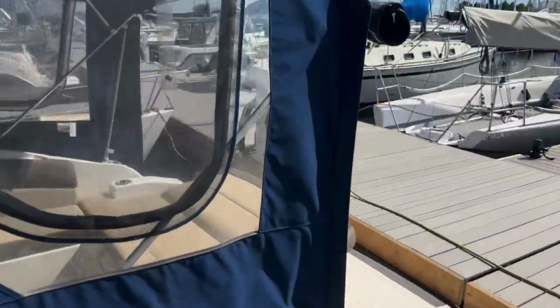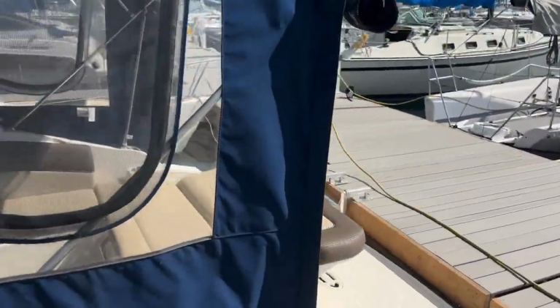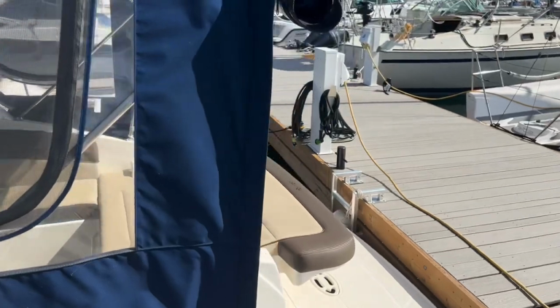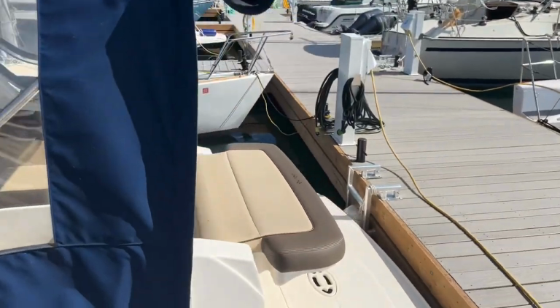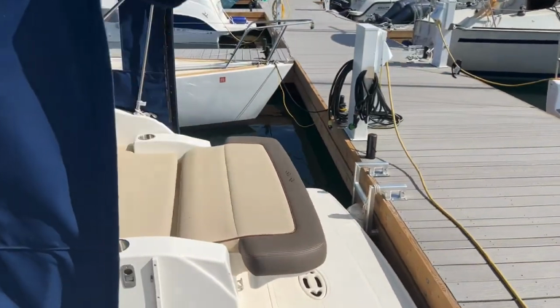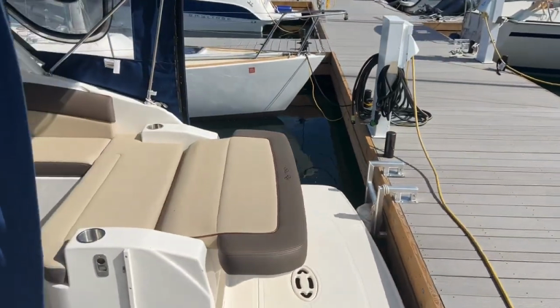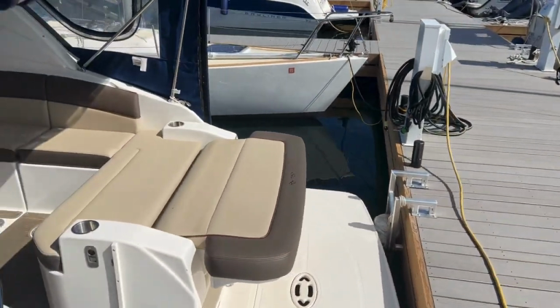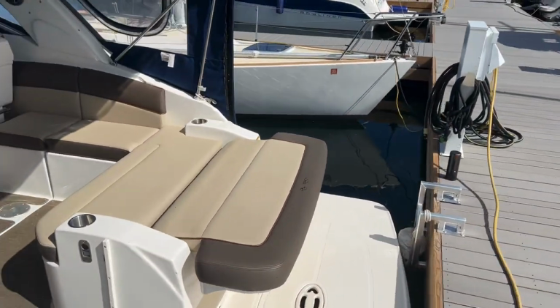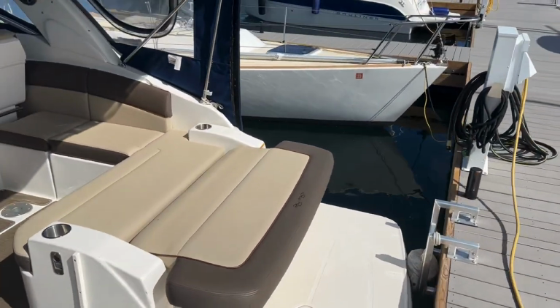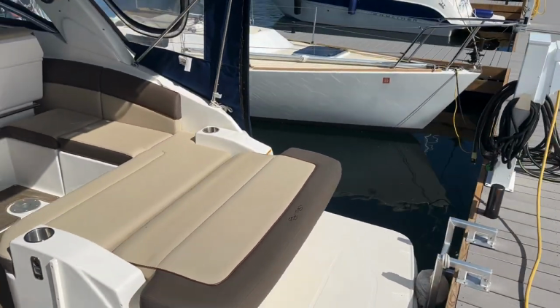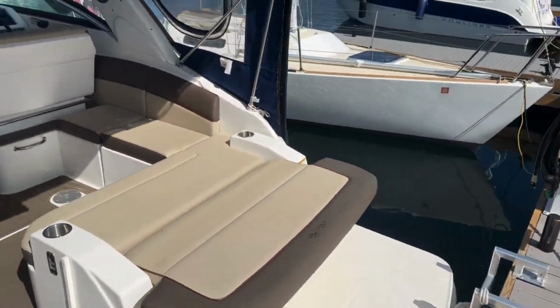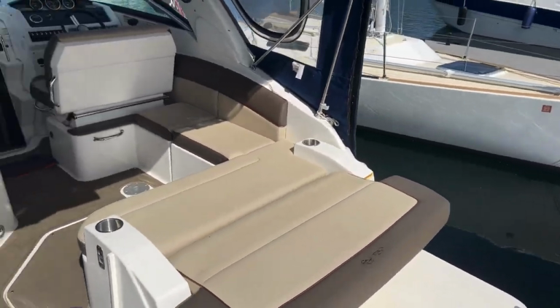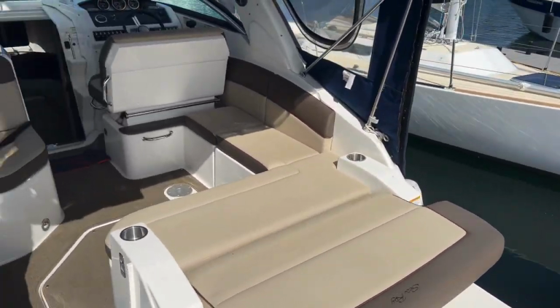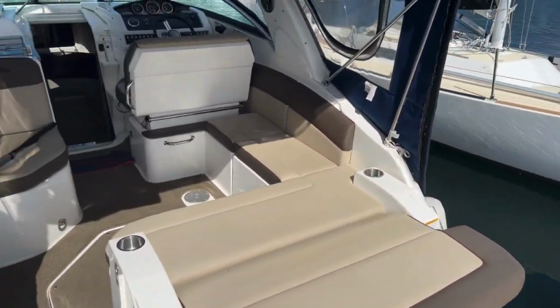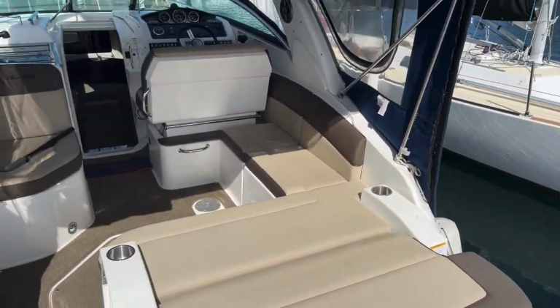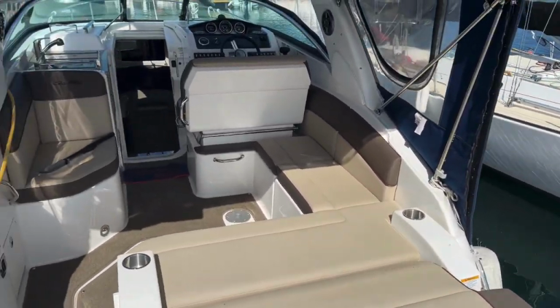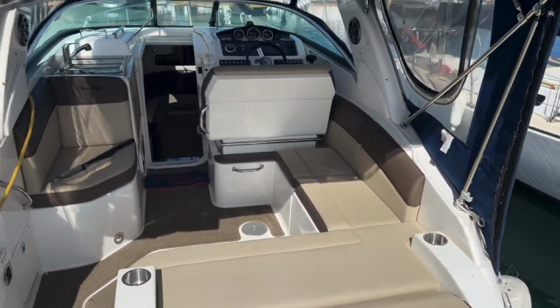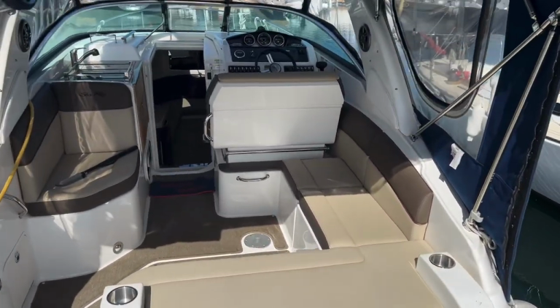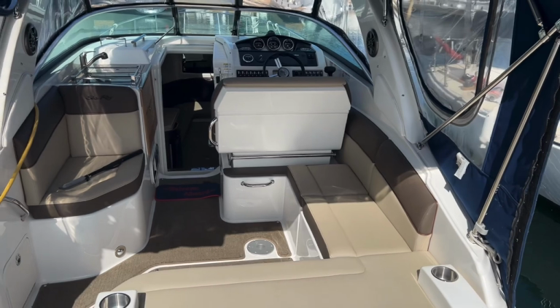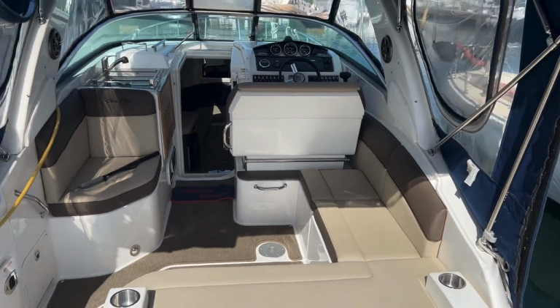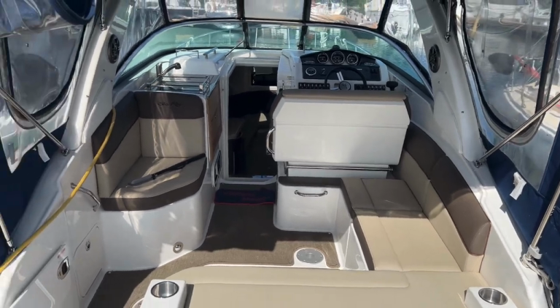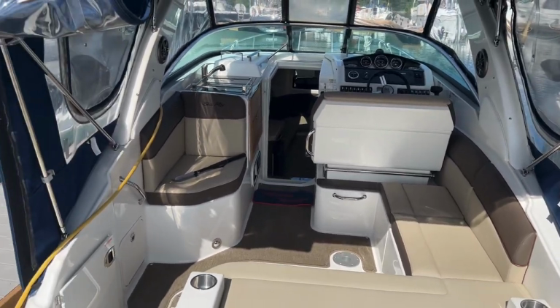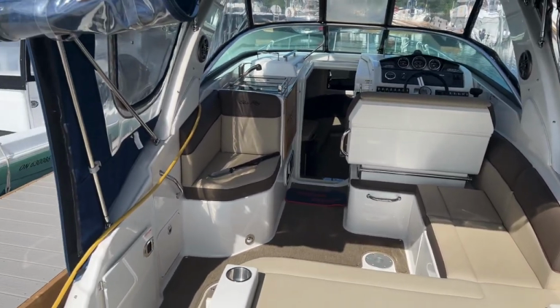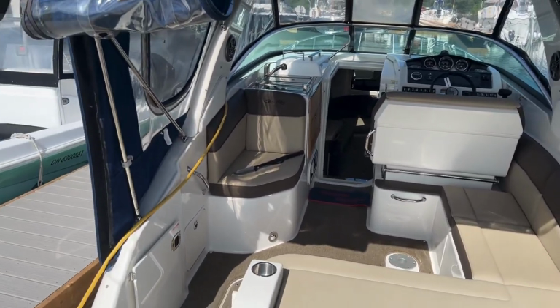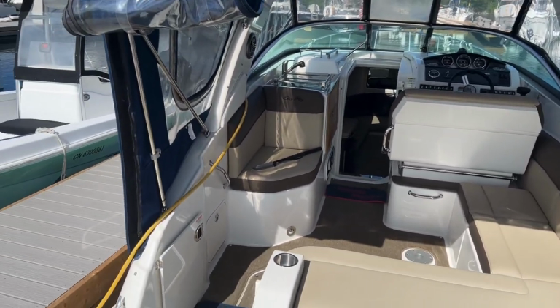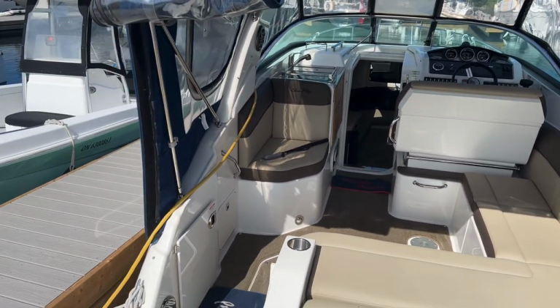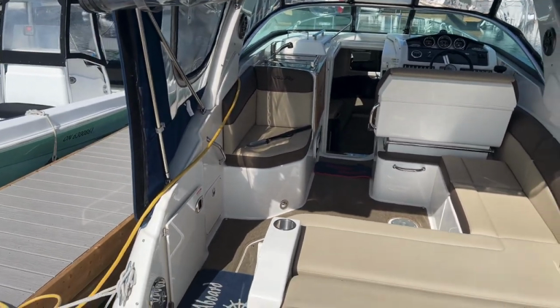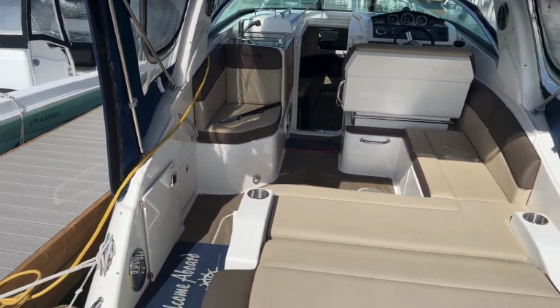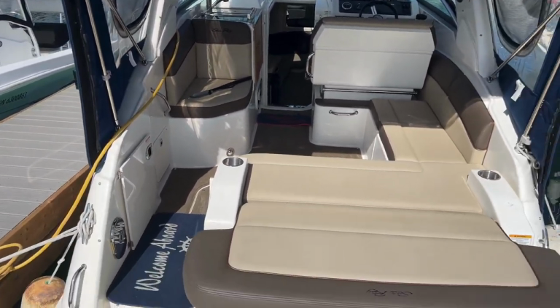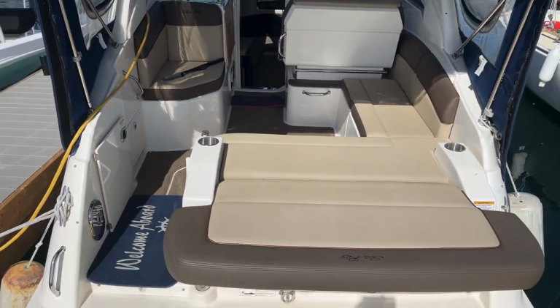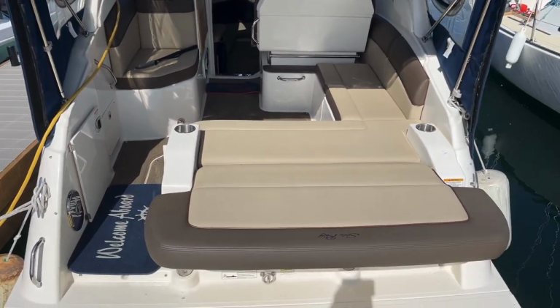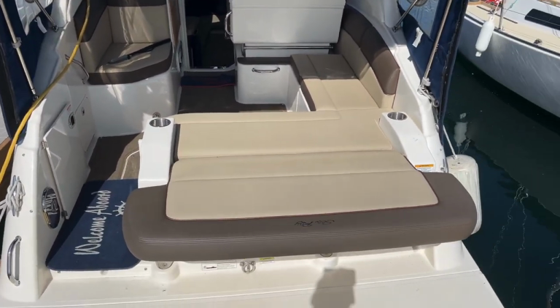Get one last shot here of the interior — just an awesome cockpit for a 26-foot boat. Thank you.